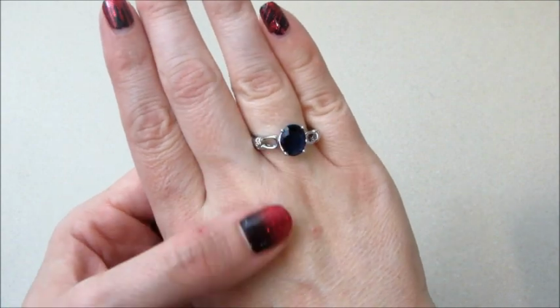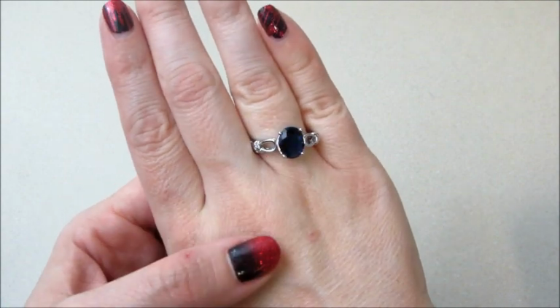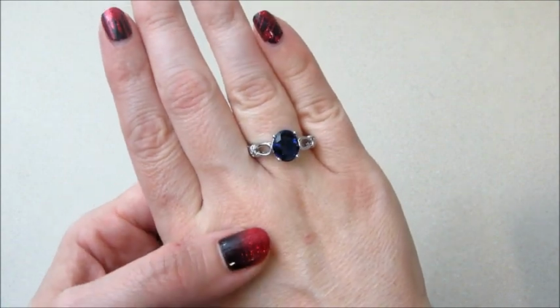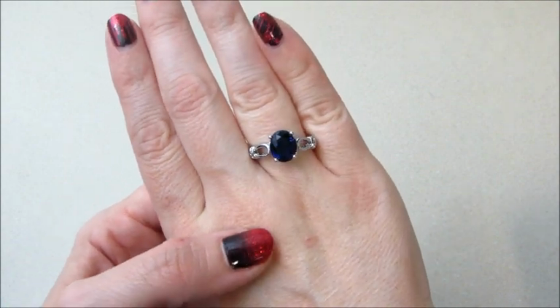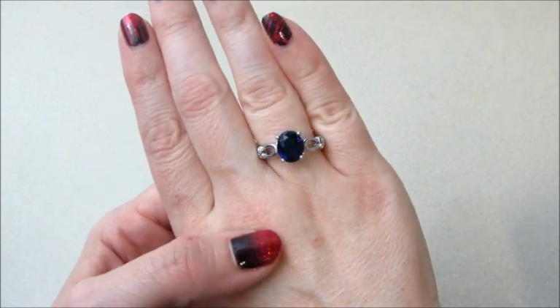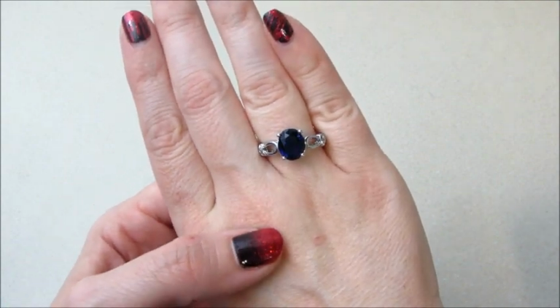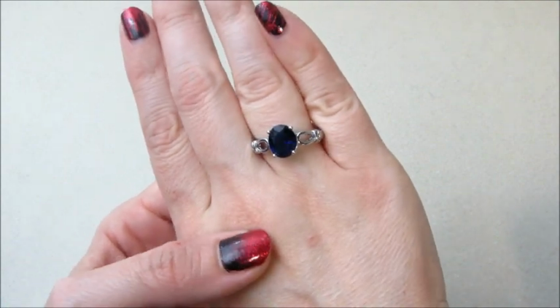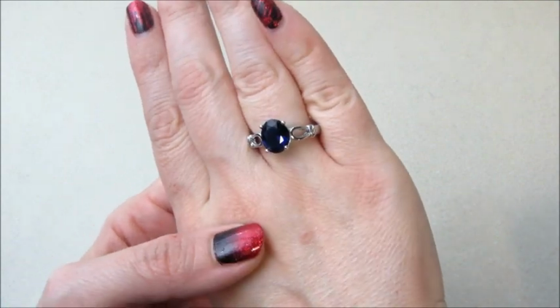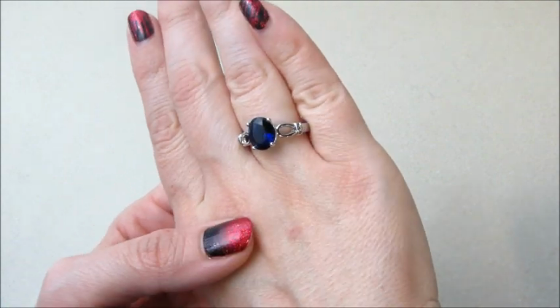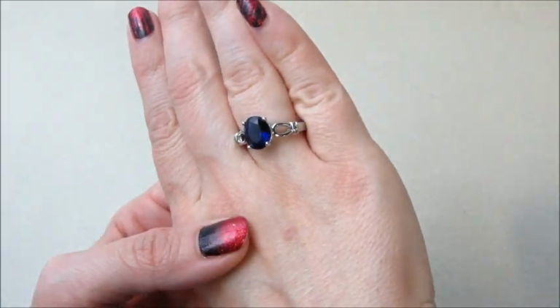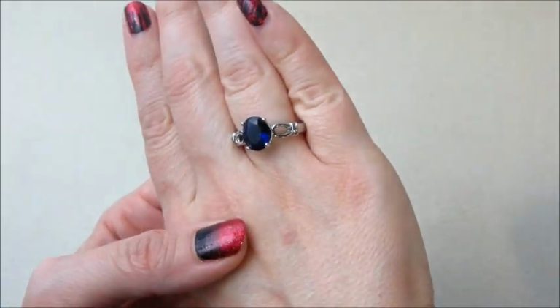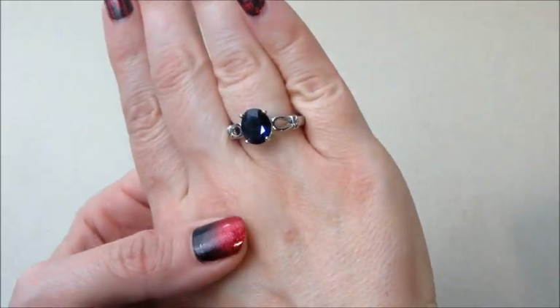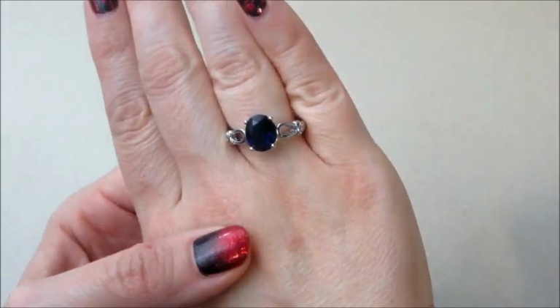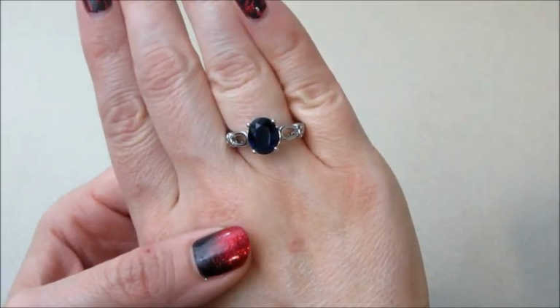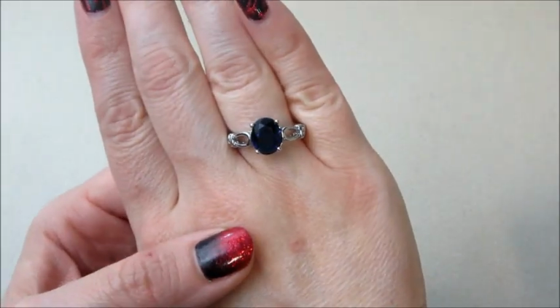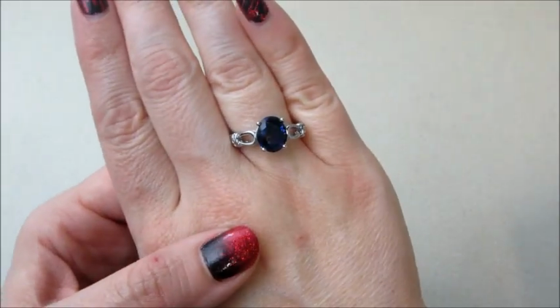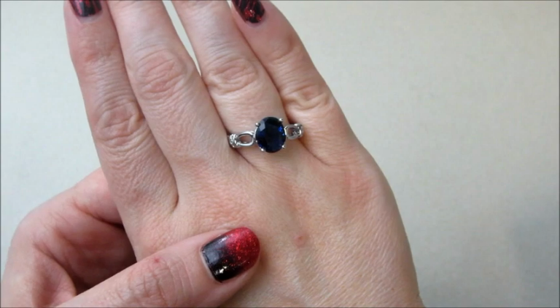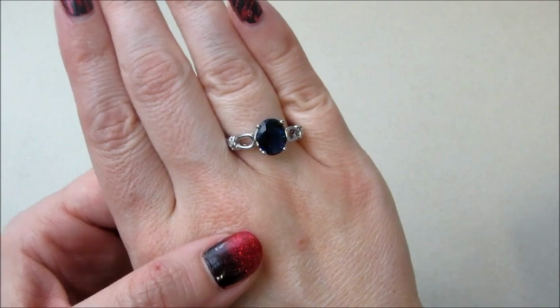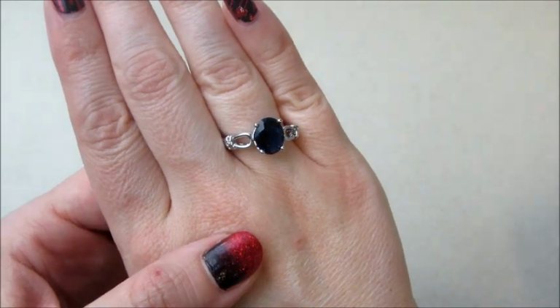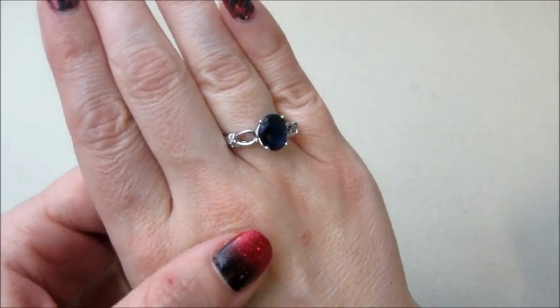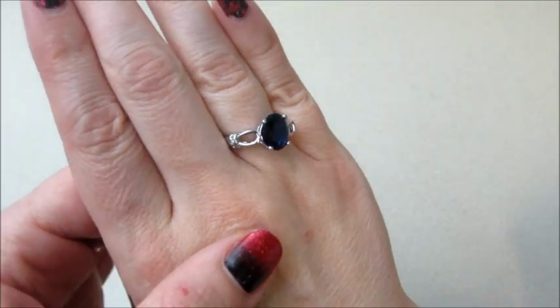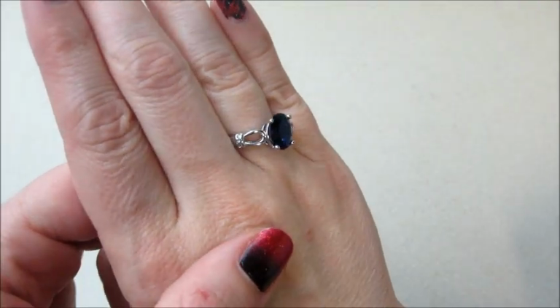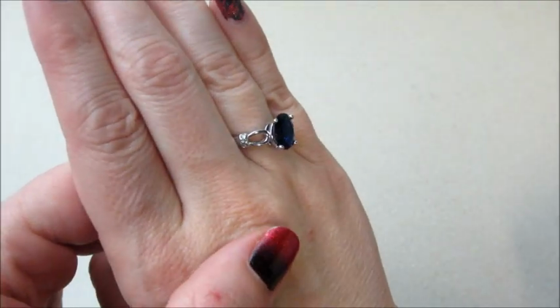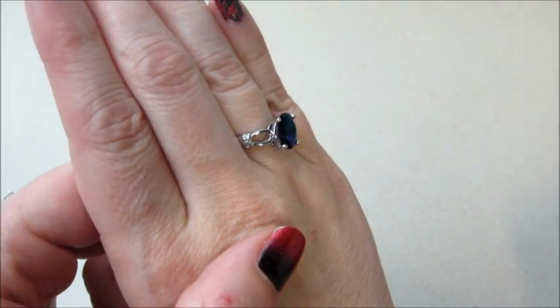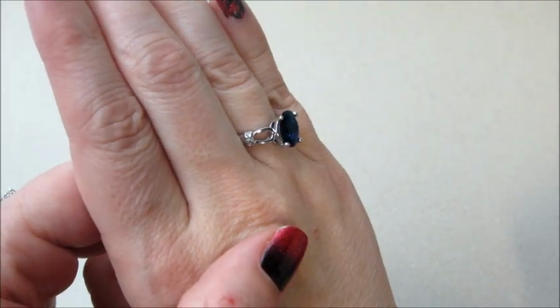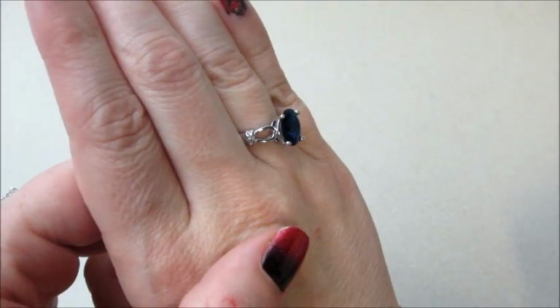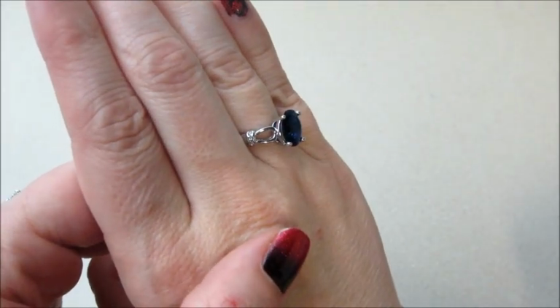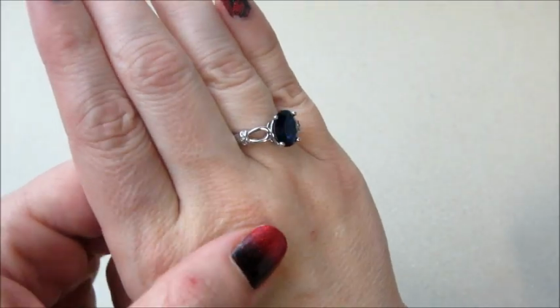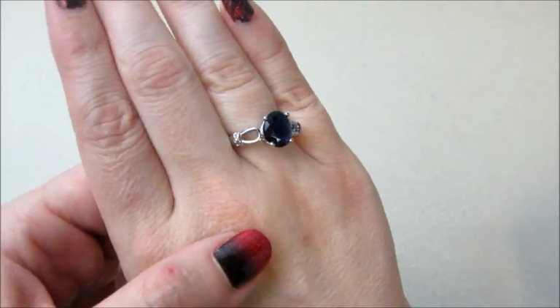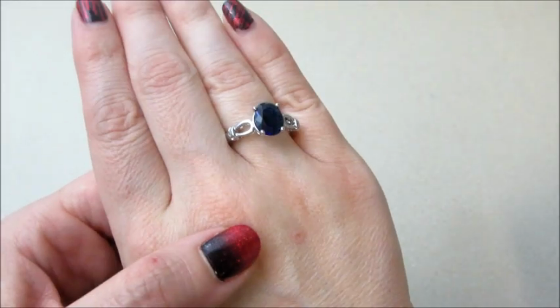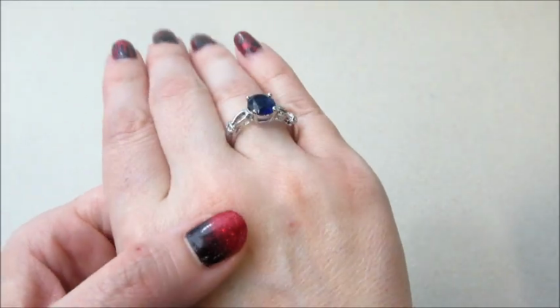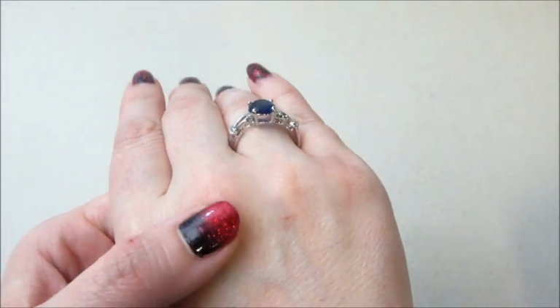So if you guys like ring reveals and you're not already subscribed, please subscribe to my channel, like this video, and stay tuned for more ring reveals. Bye guys!